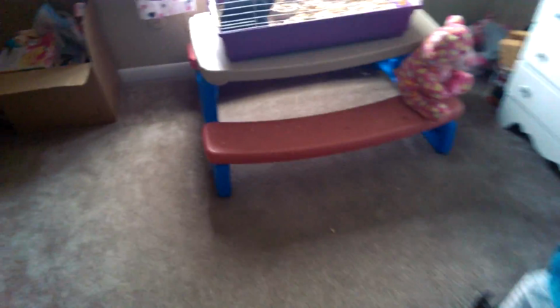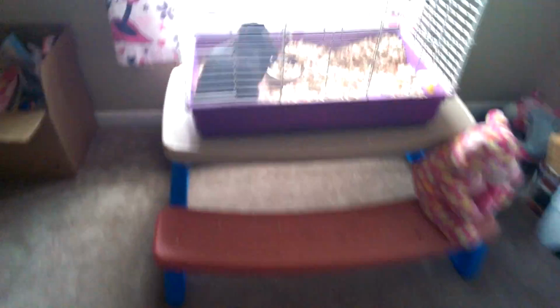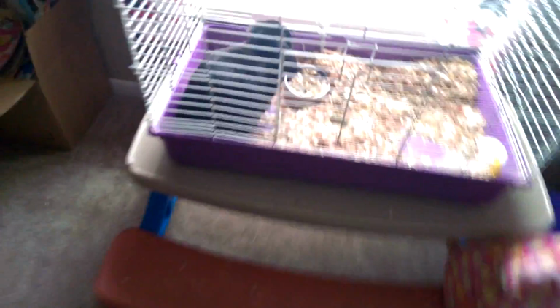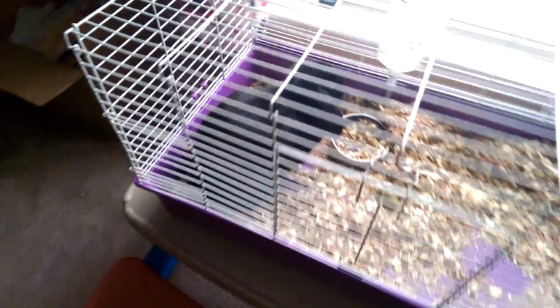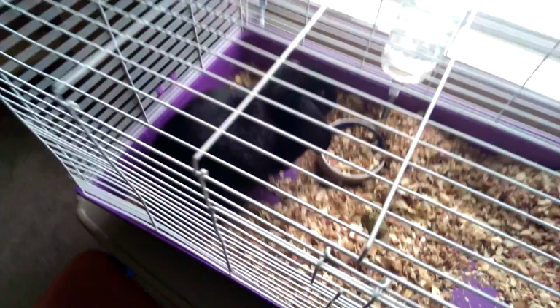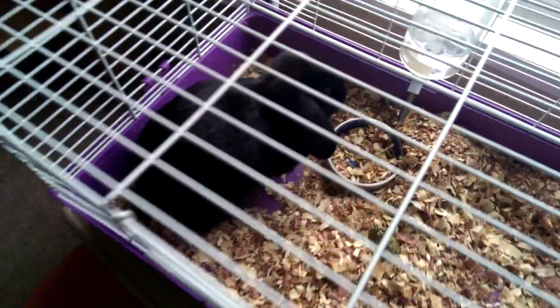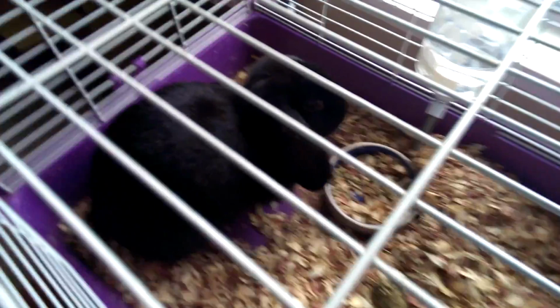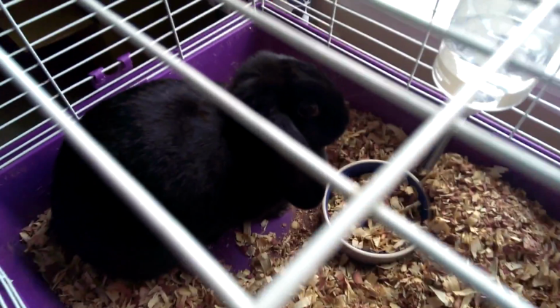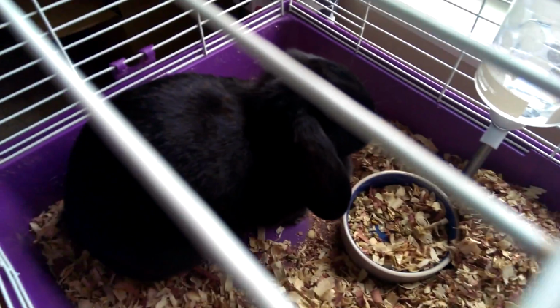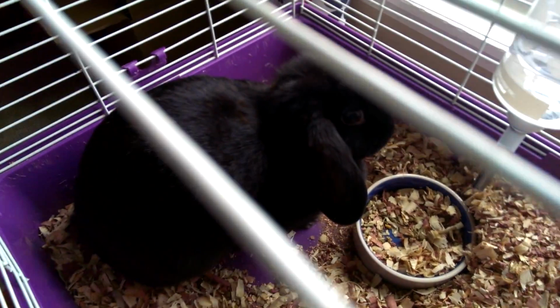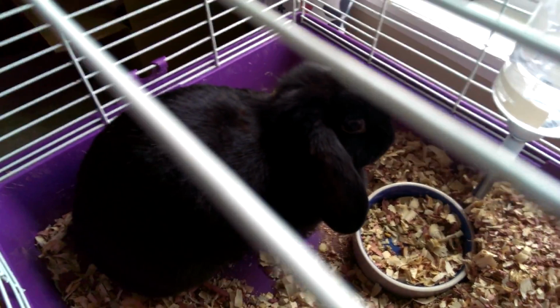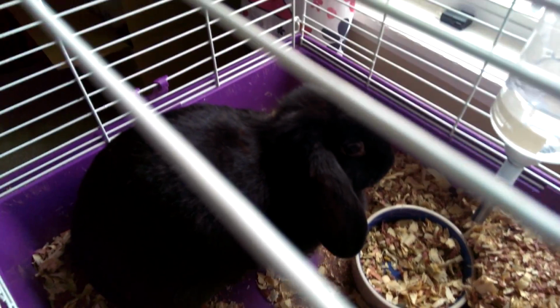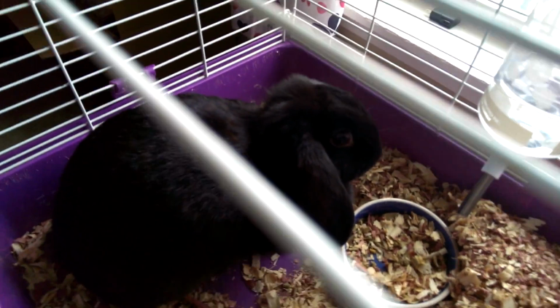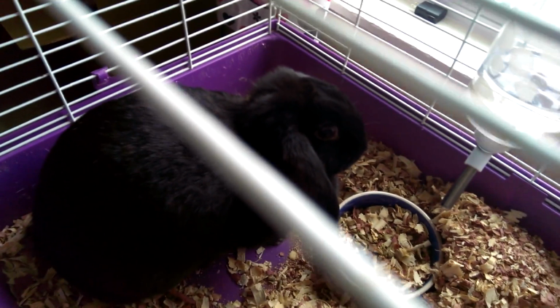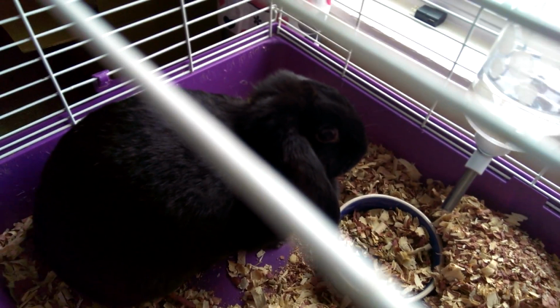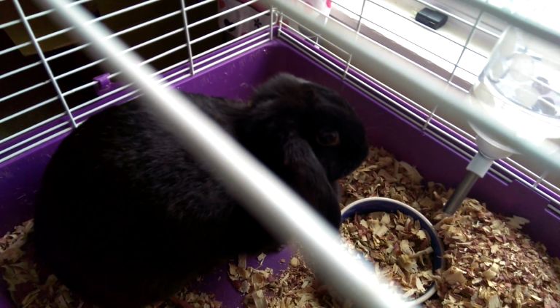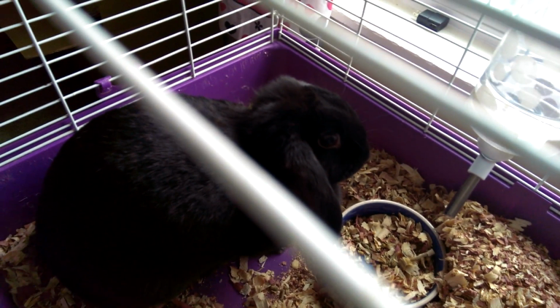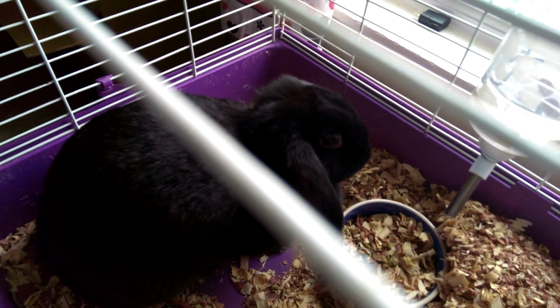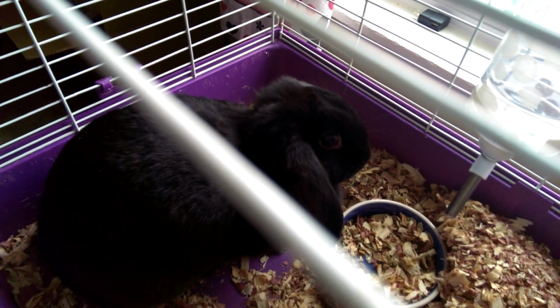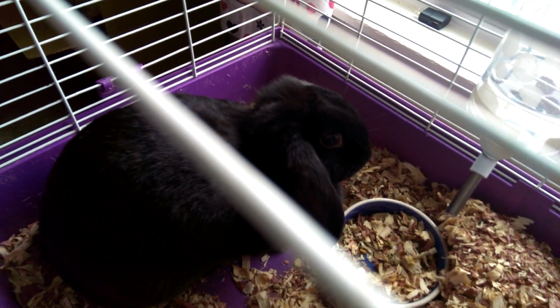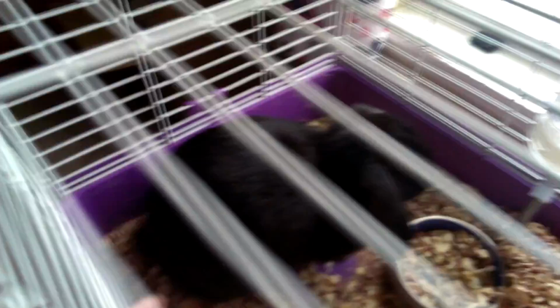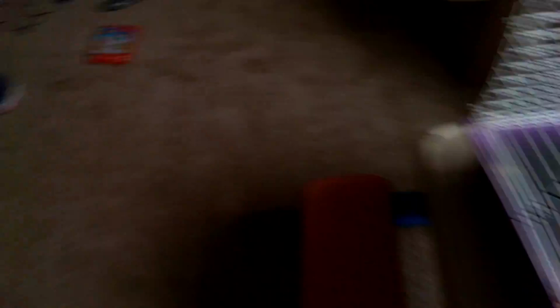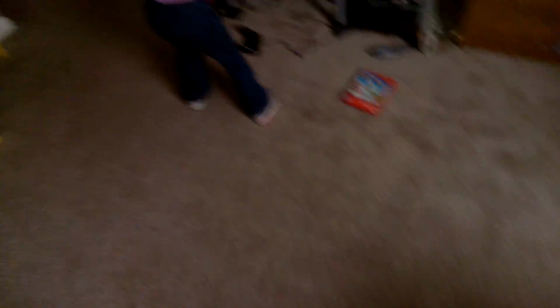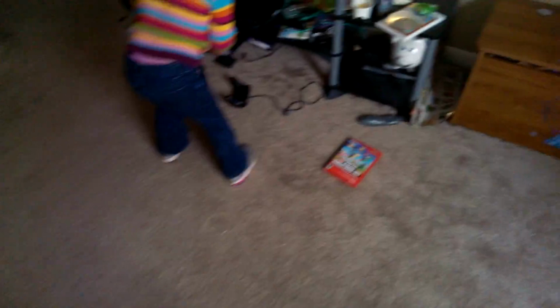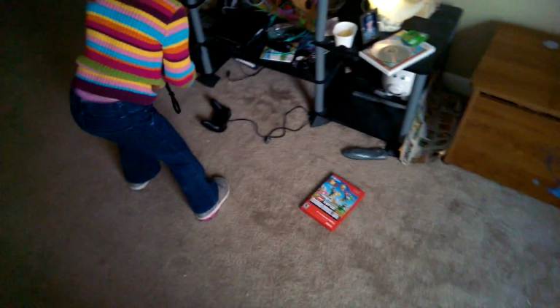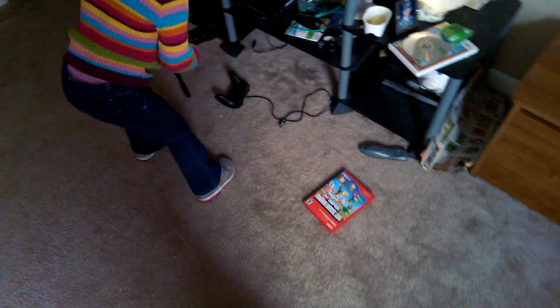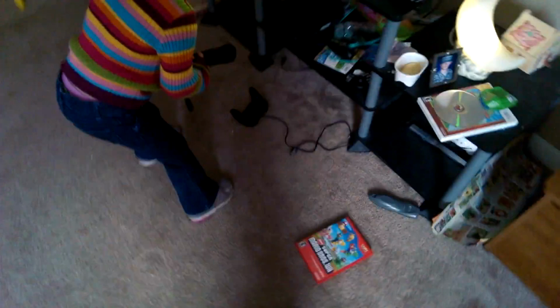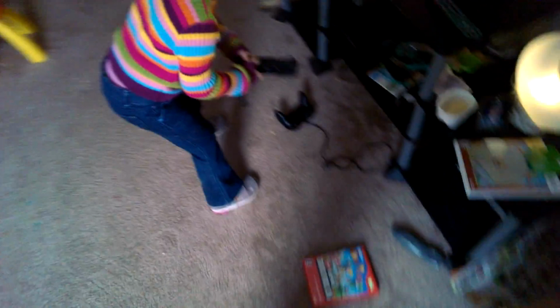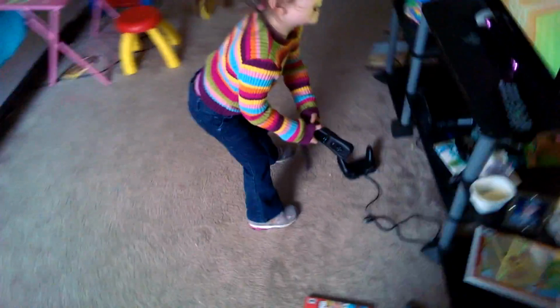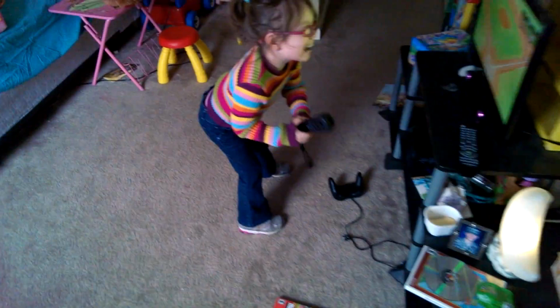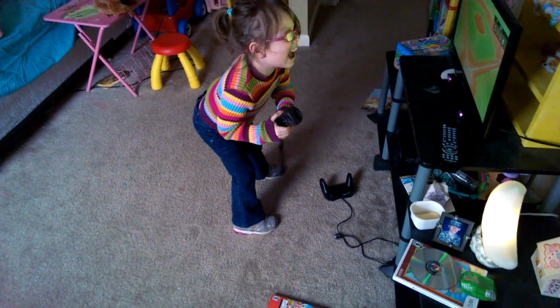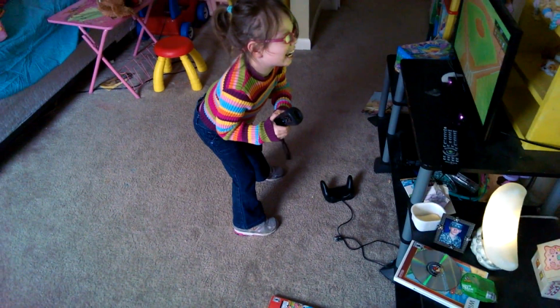No! Dirty bunny. Hey, bunny. Yeah! I got it! I got it!